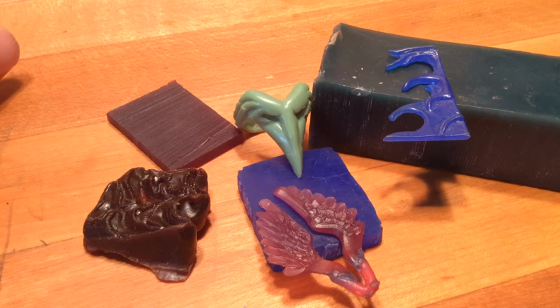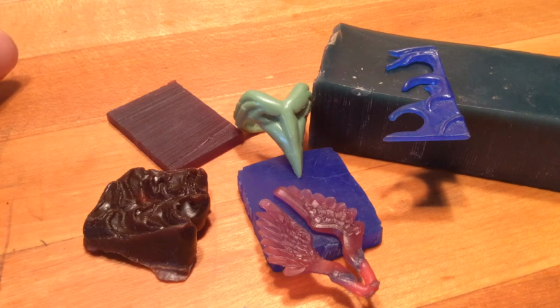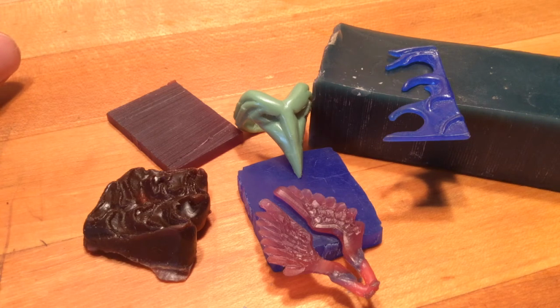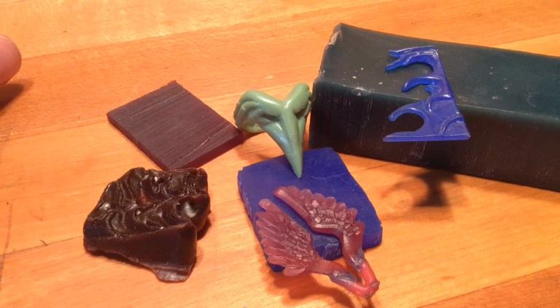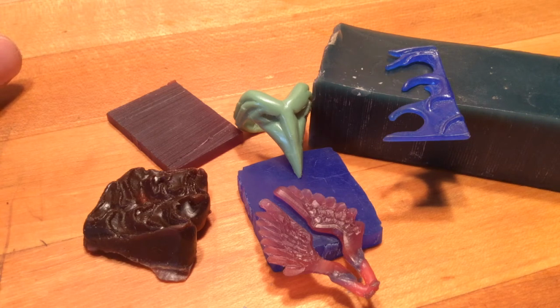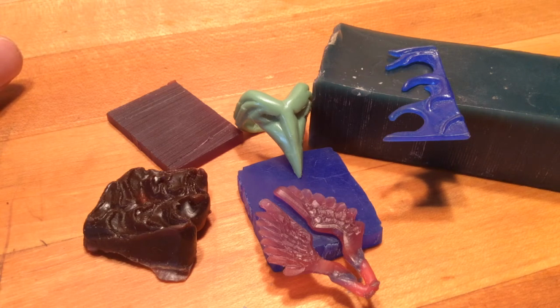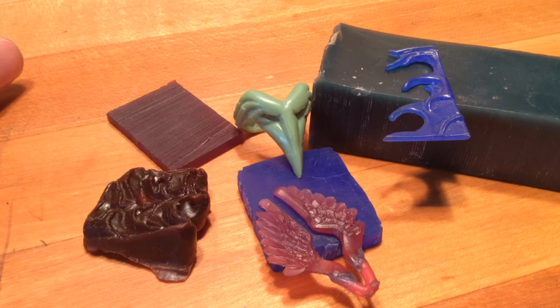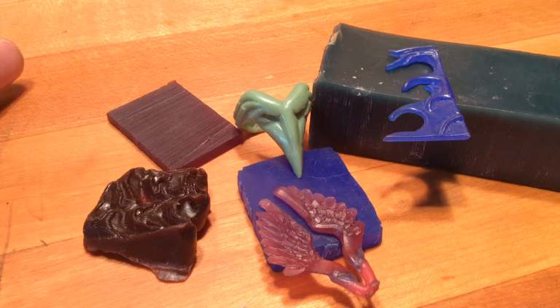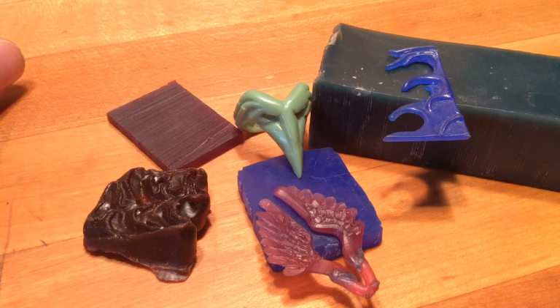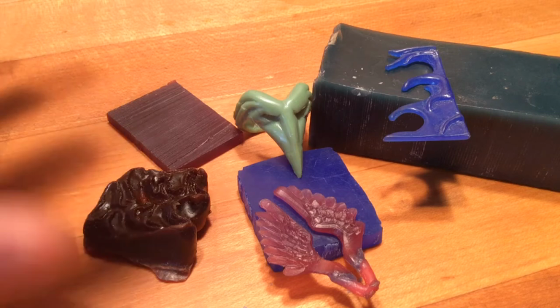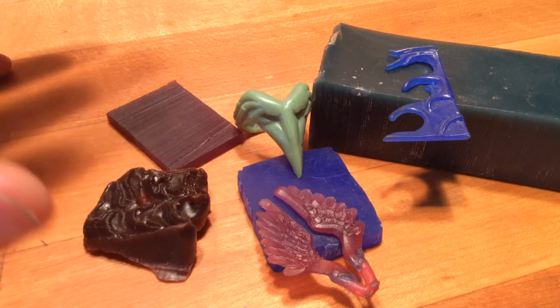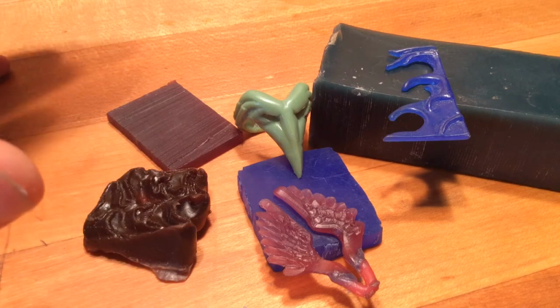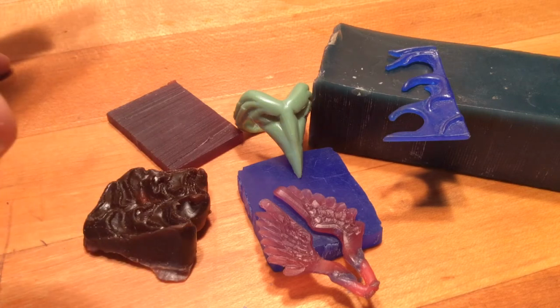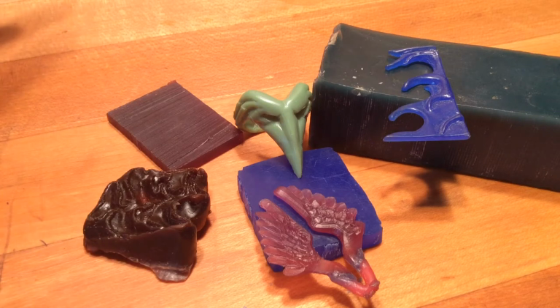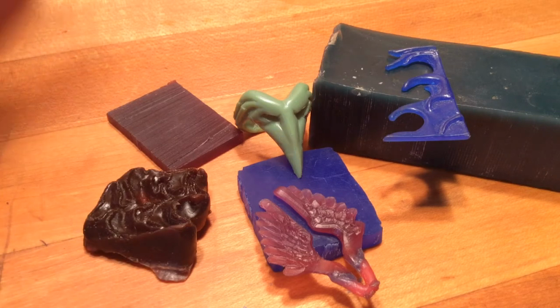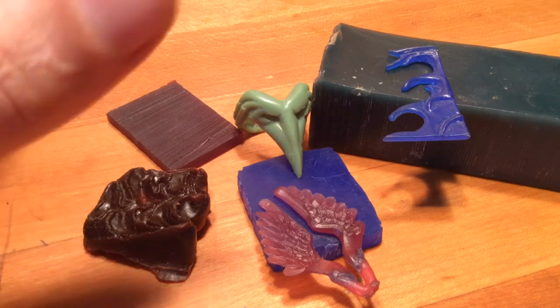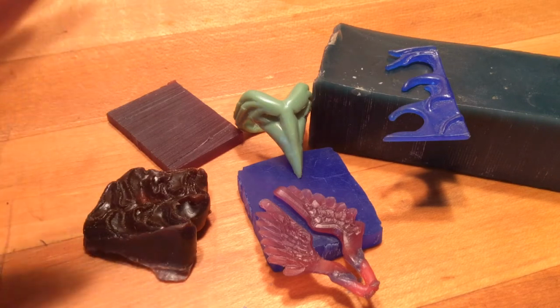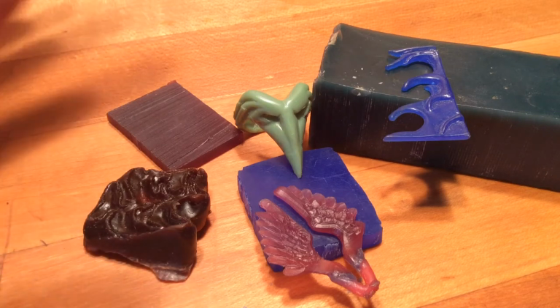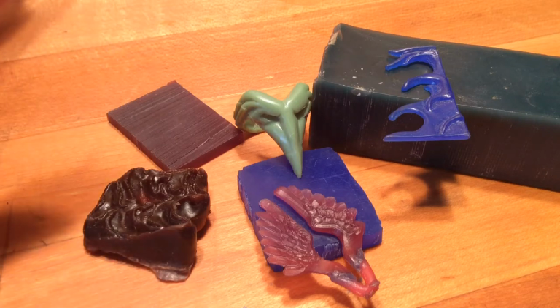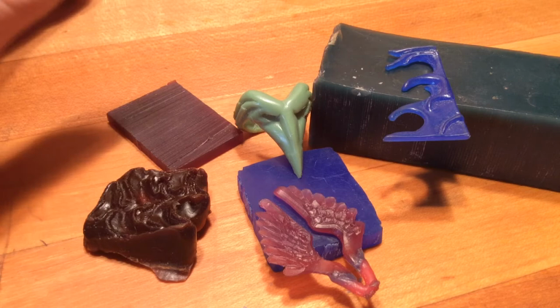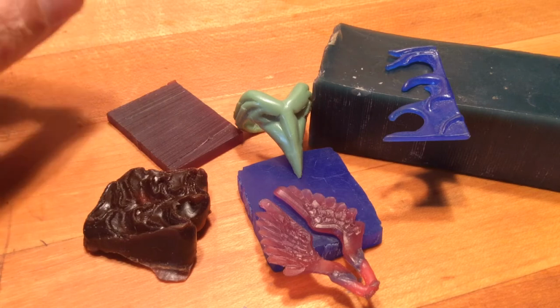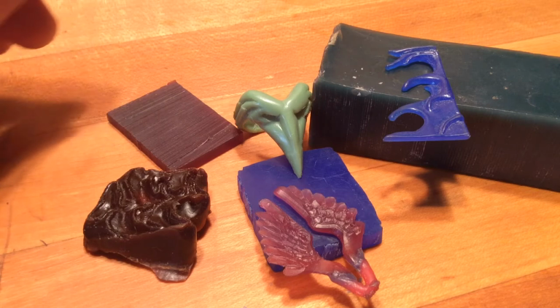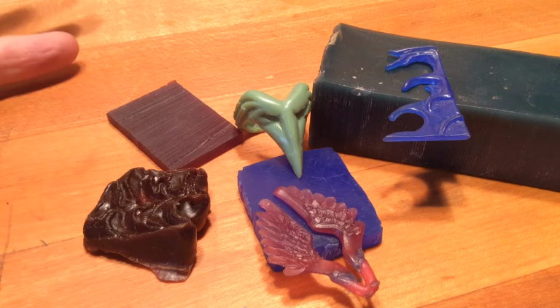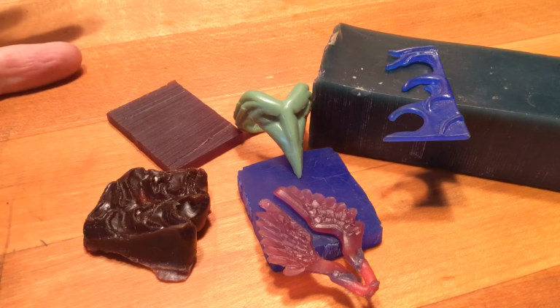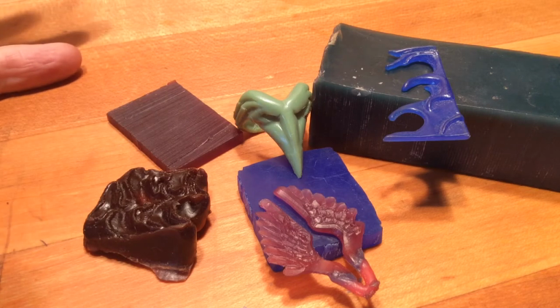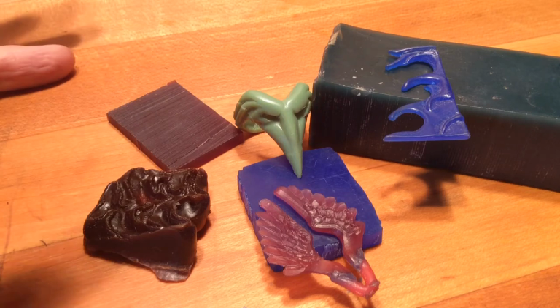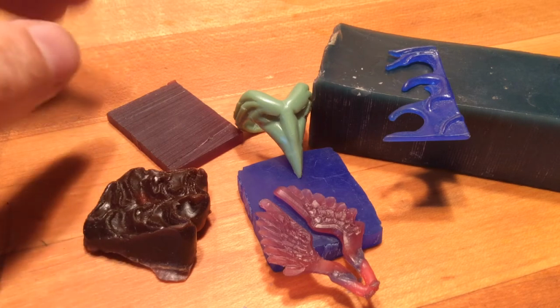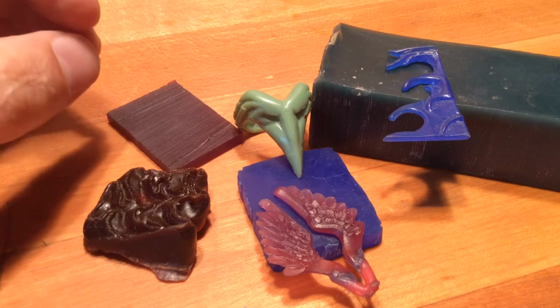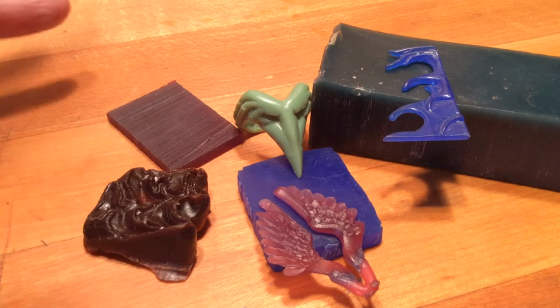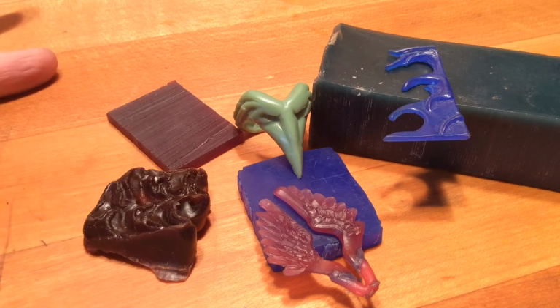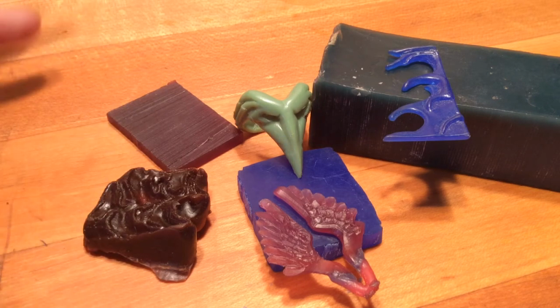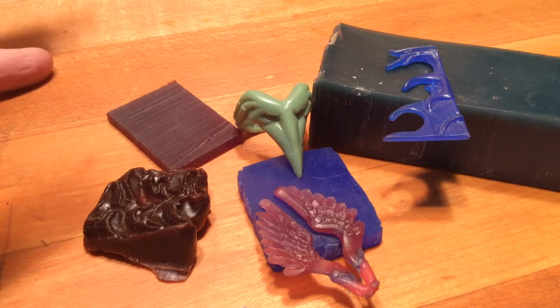Today we're waxing philosophical about different types of waxes and the philosophies used when you're designing things out of wax. So let's talk about a couple of the different ways we build our models with wax.